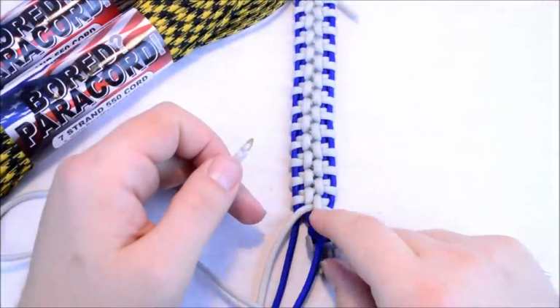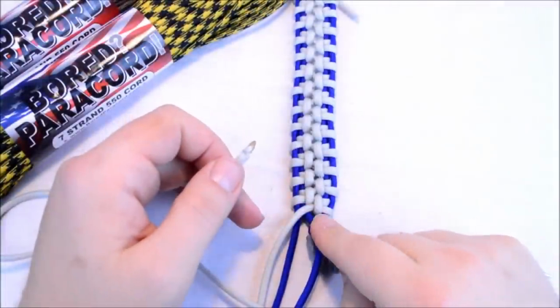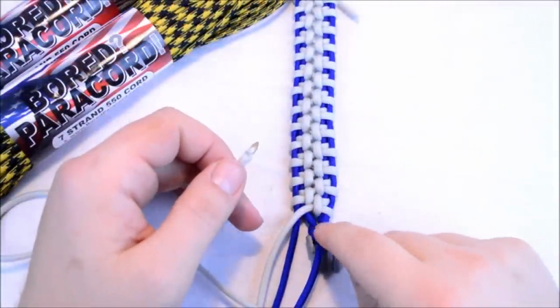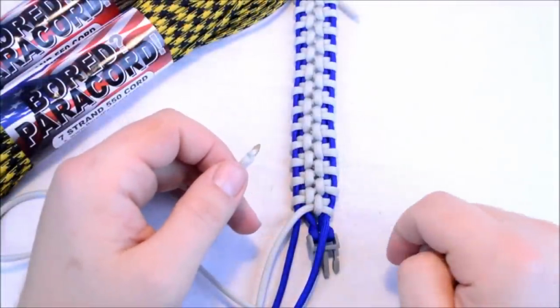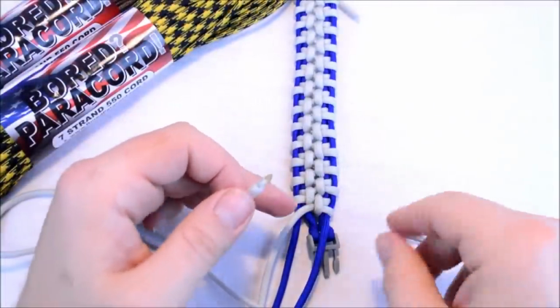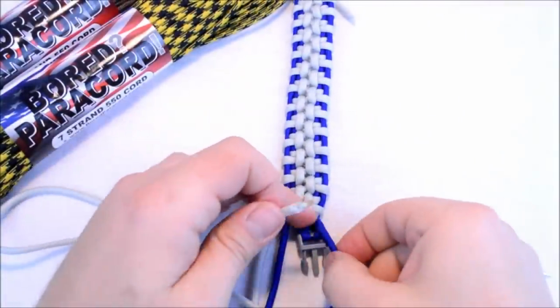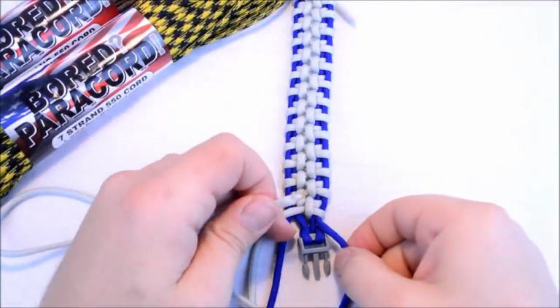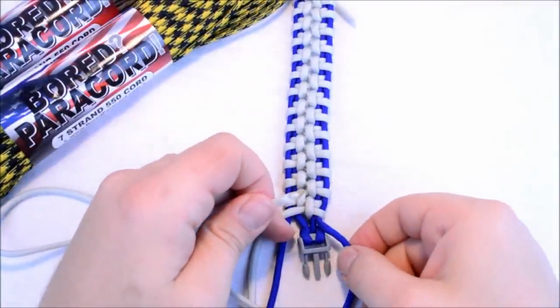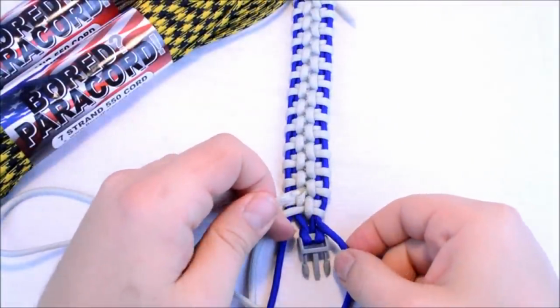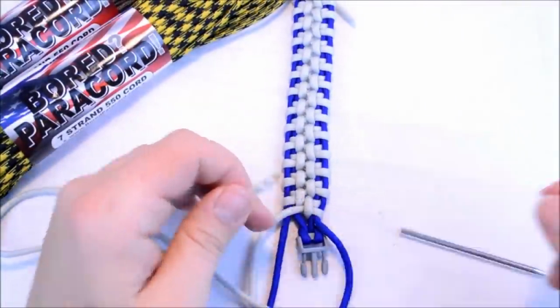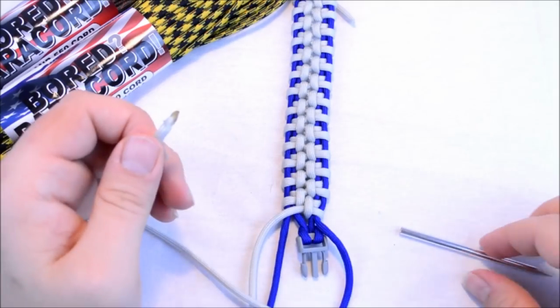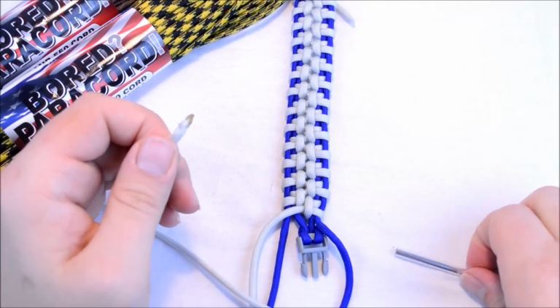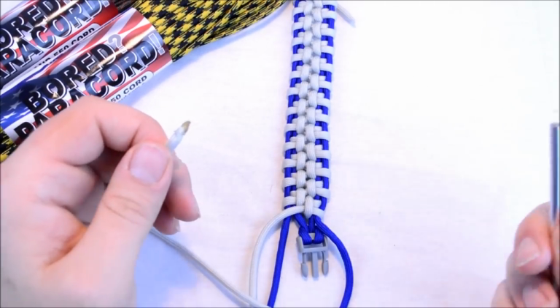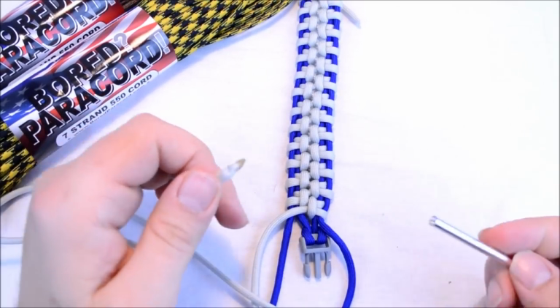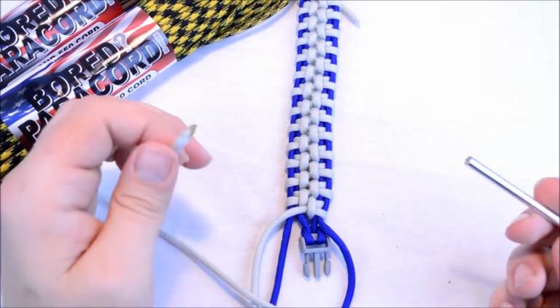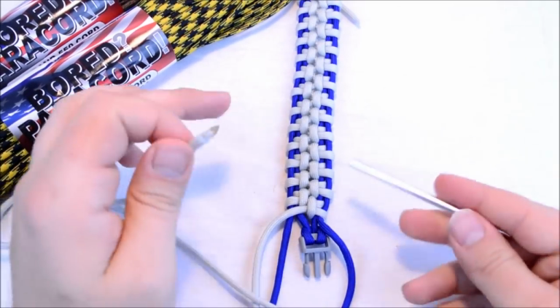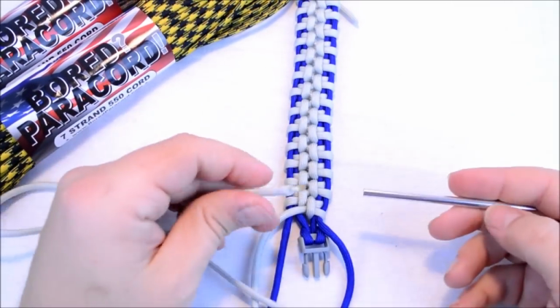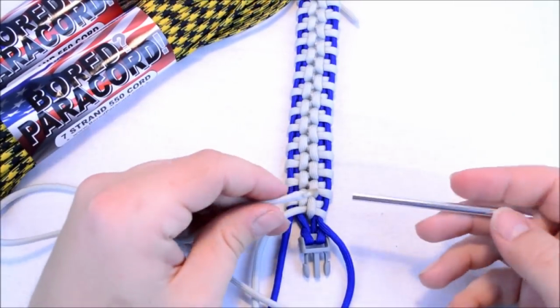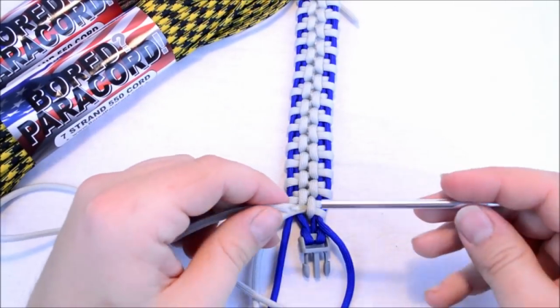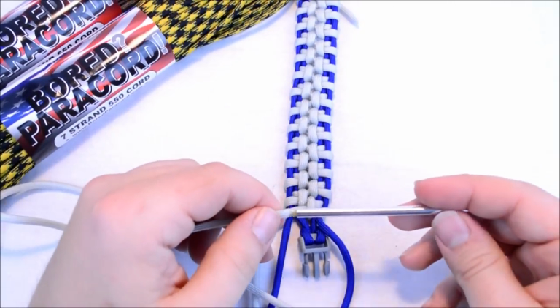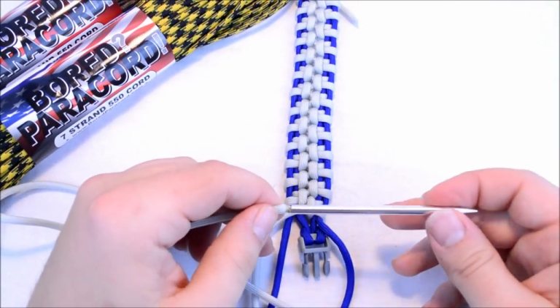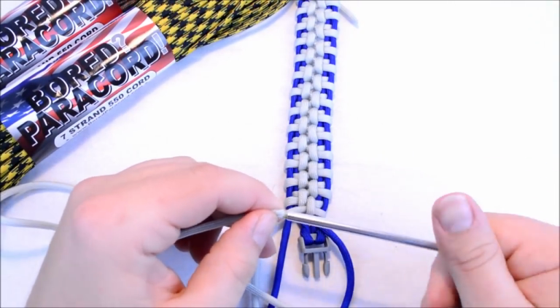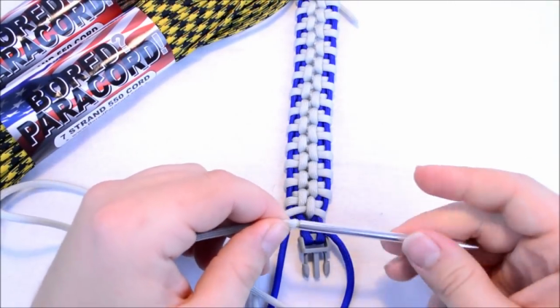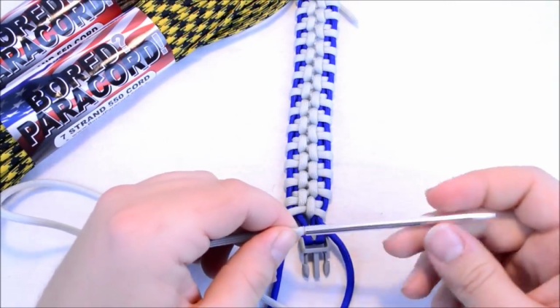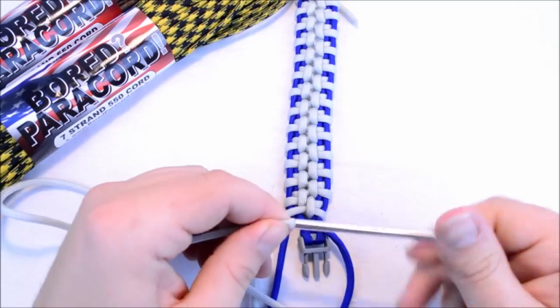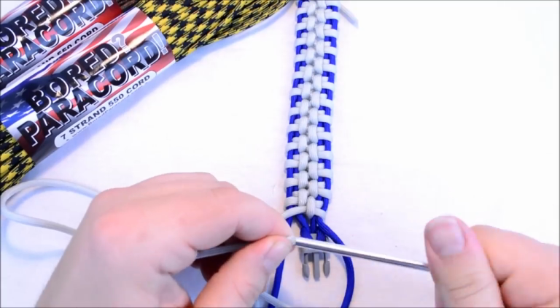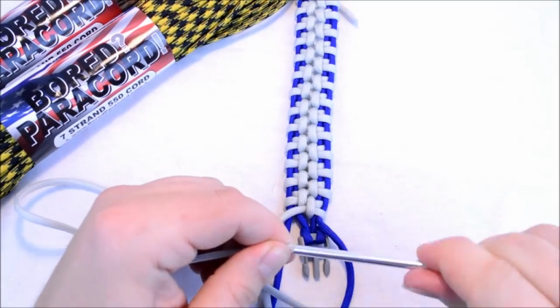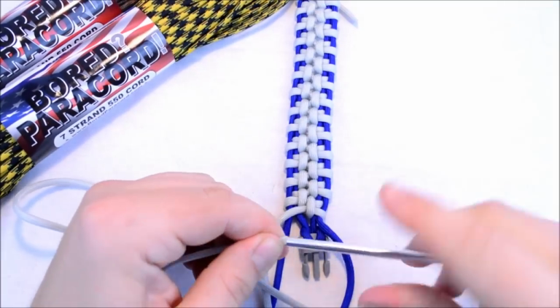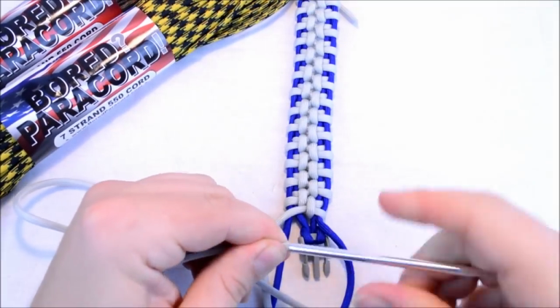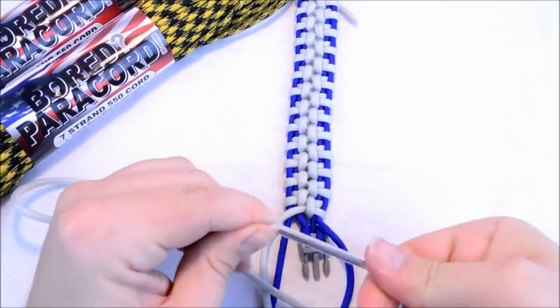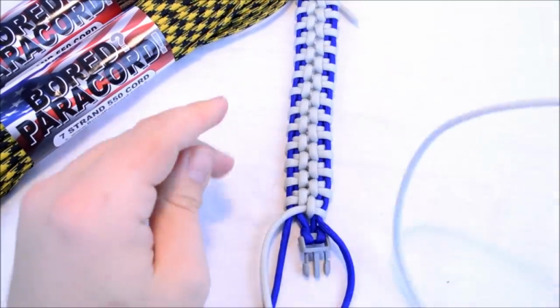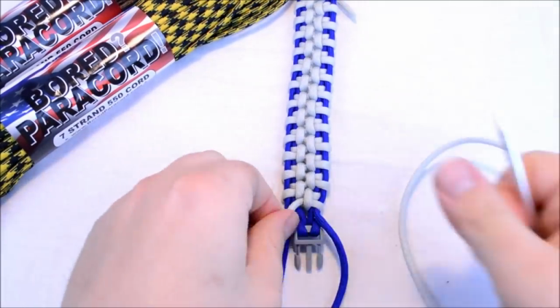I got down to the bottom here and I think I just have enough room to do one more pass. I can't go any further without using a fid, so I'm just going to thread this fid onto this paracord and we'll use the fid now.